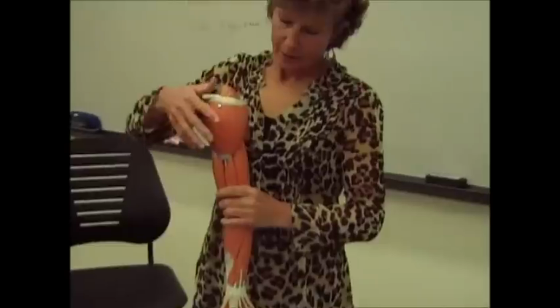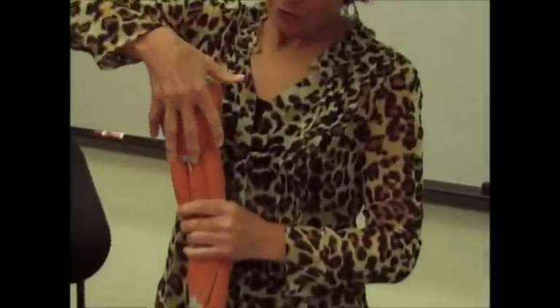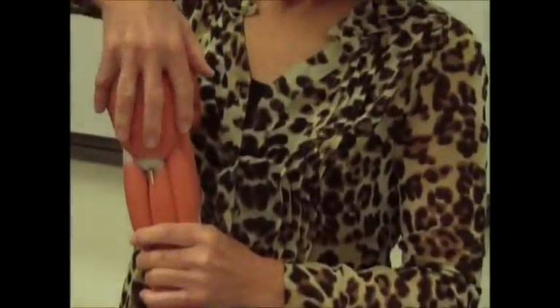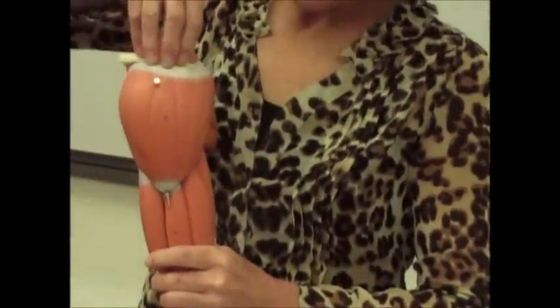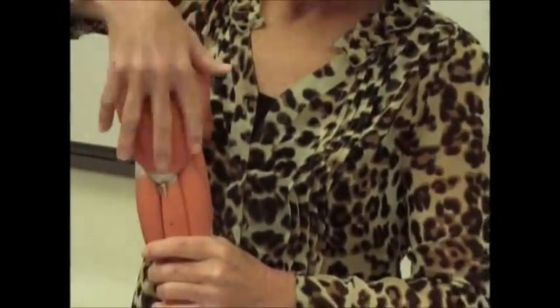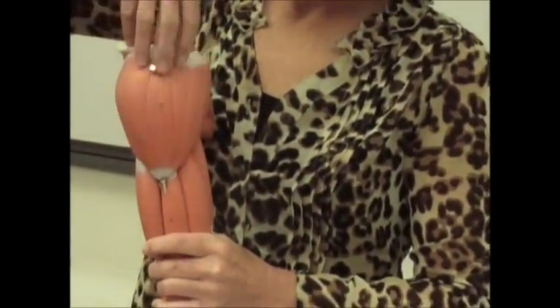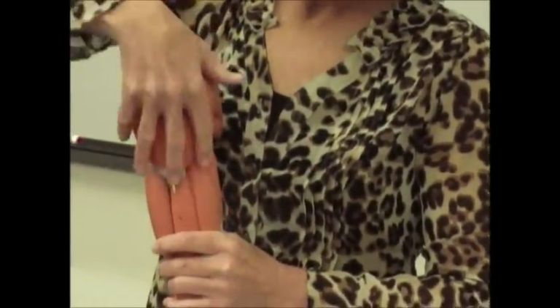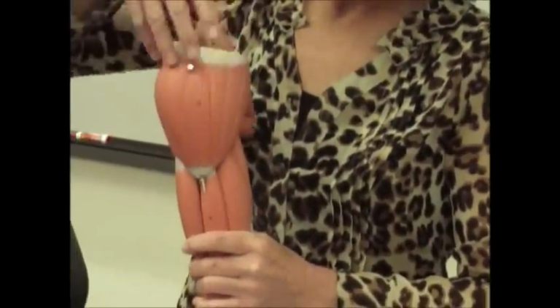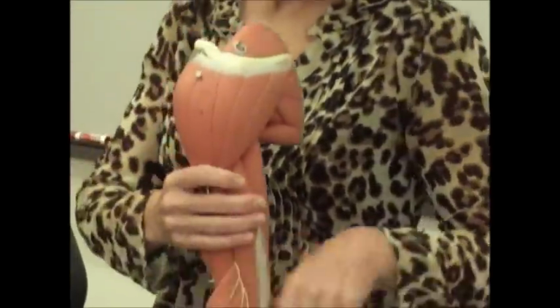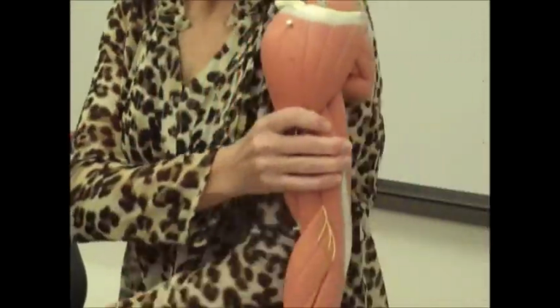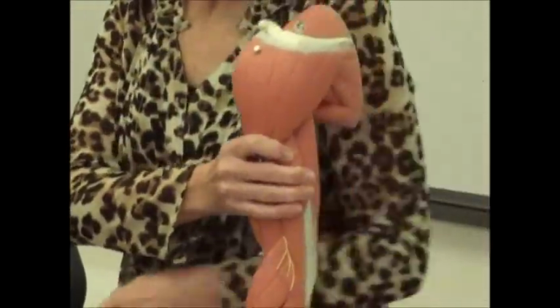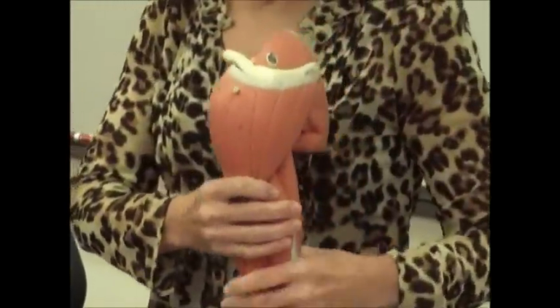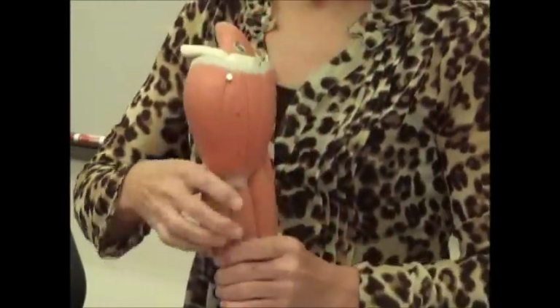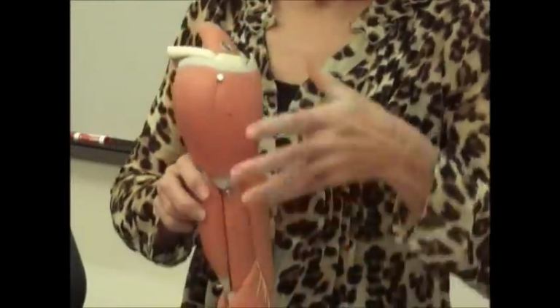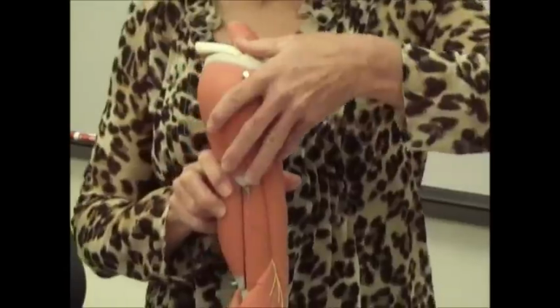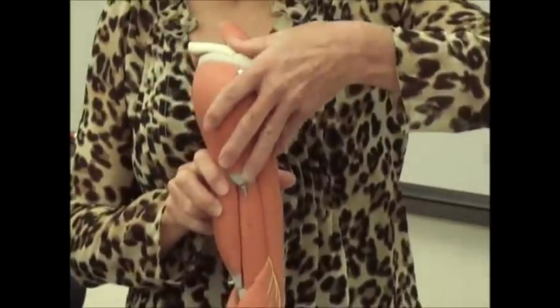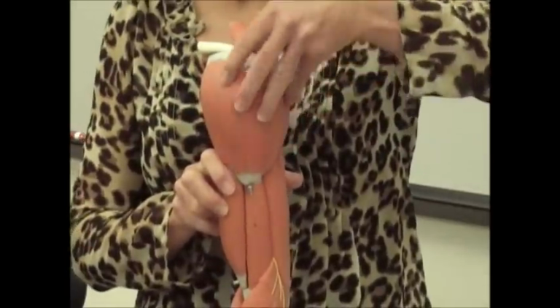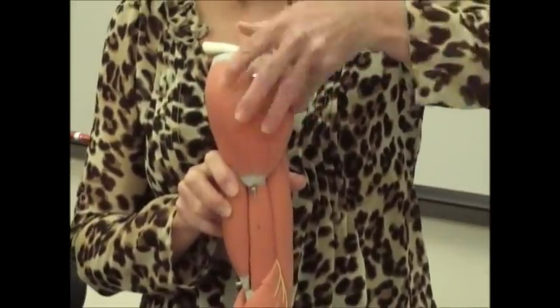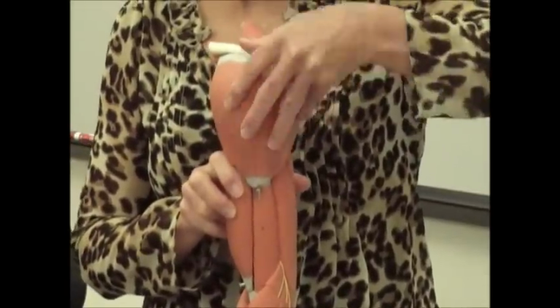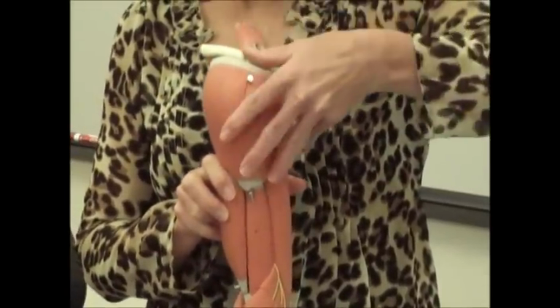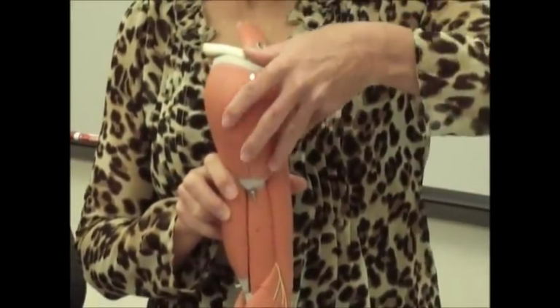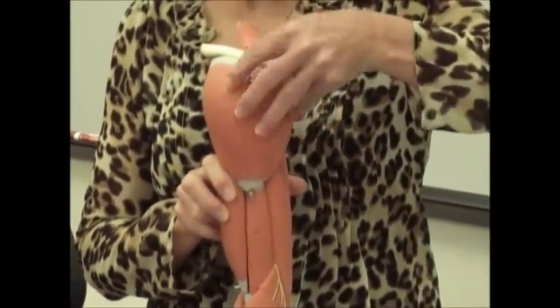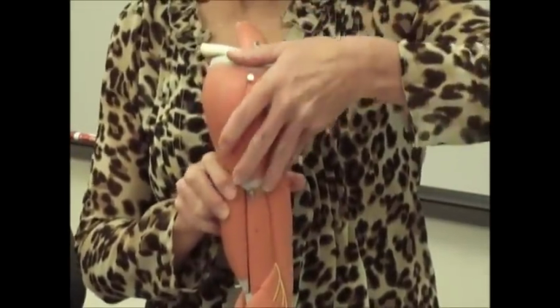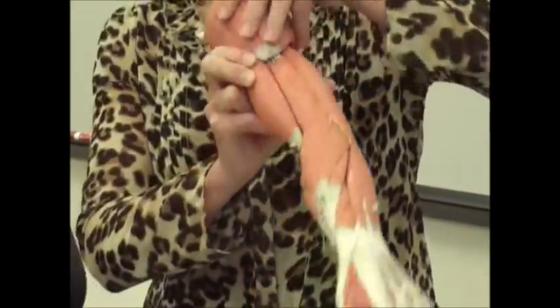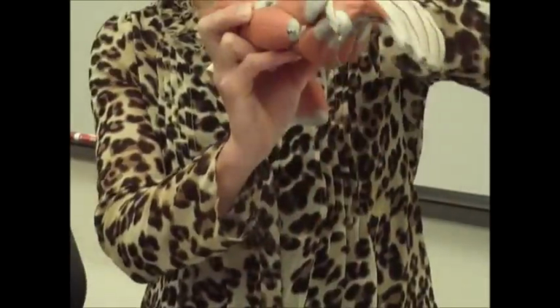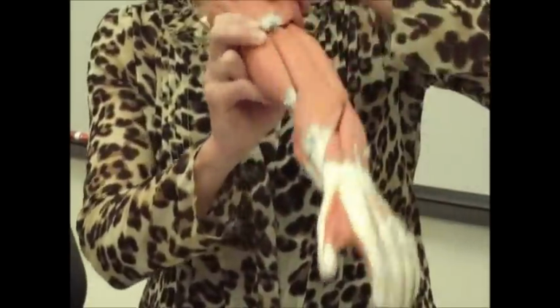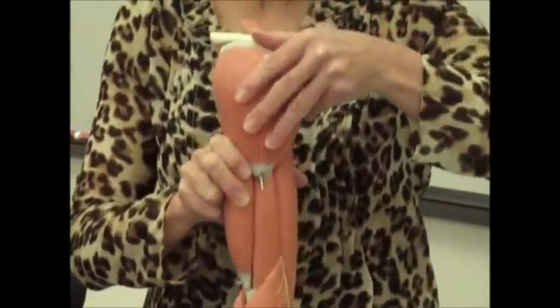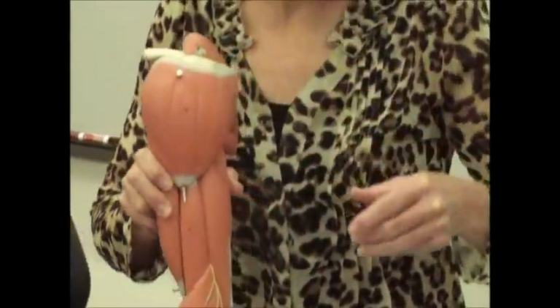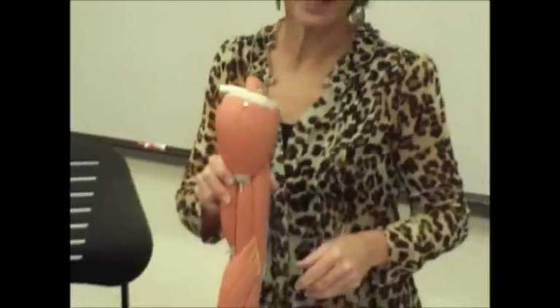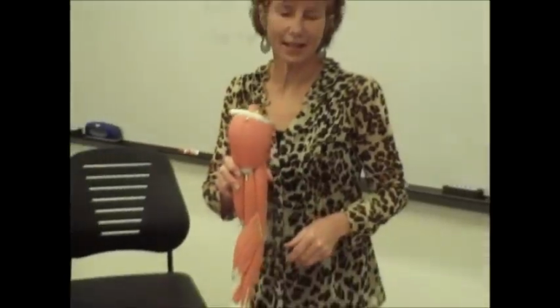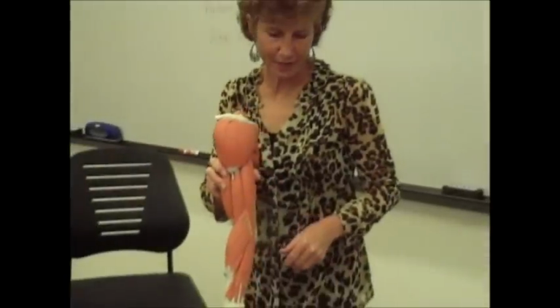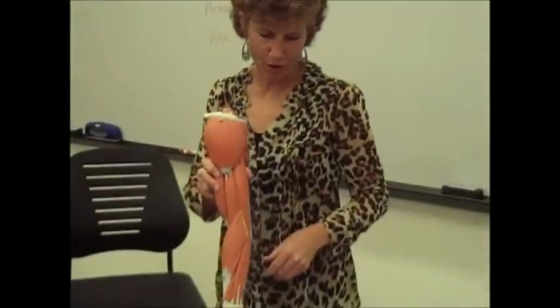The muscle fibers are running in an up and down motion on the arm, so it sits kind of like this. So if these fibers contract or shrink or move closer together, they're going to pull the arm up. So the action of the deltoid is to elevate the arm.